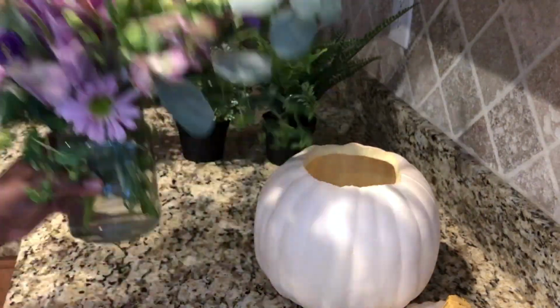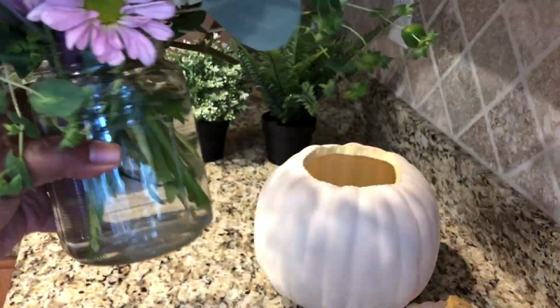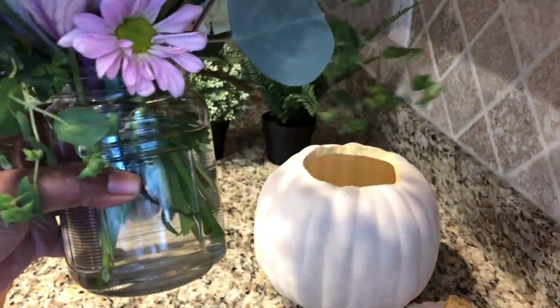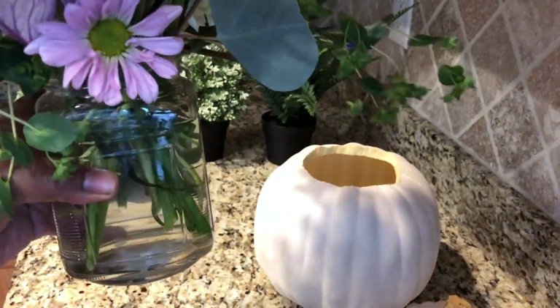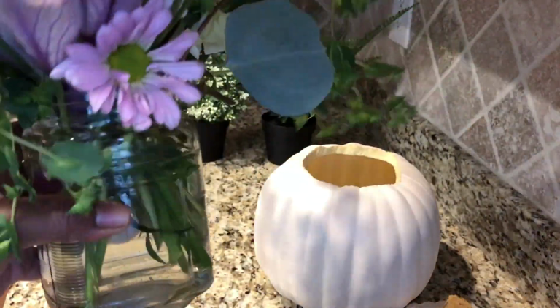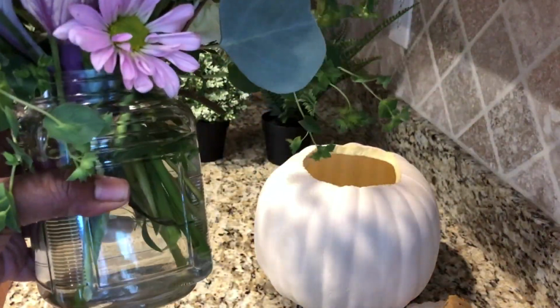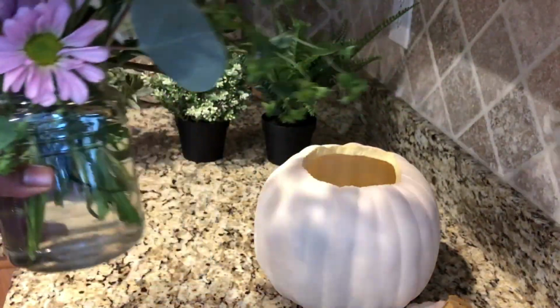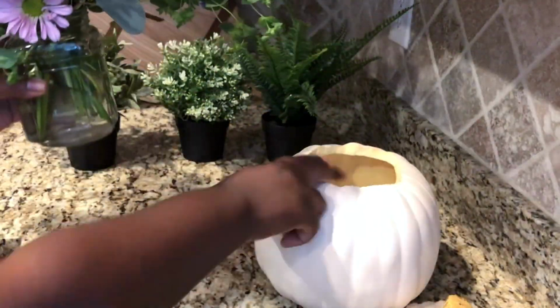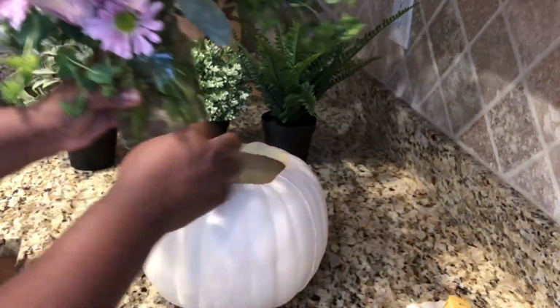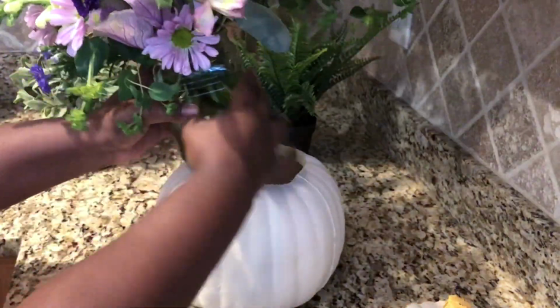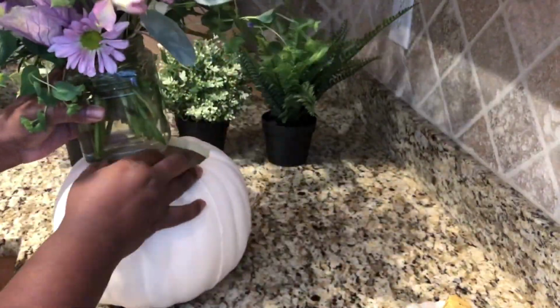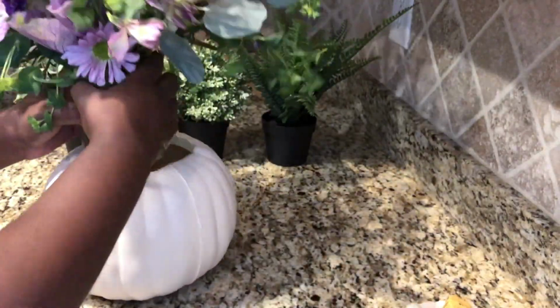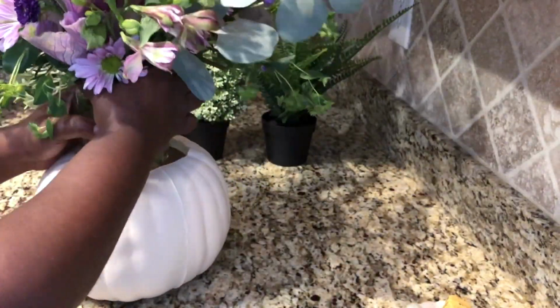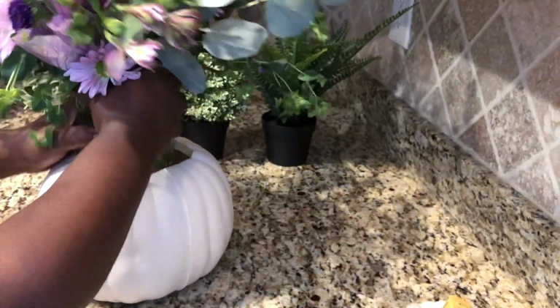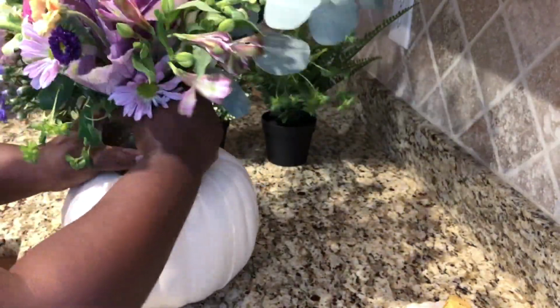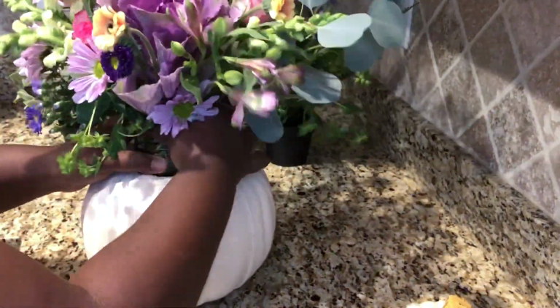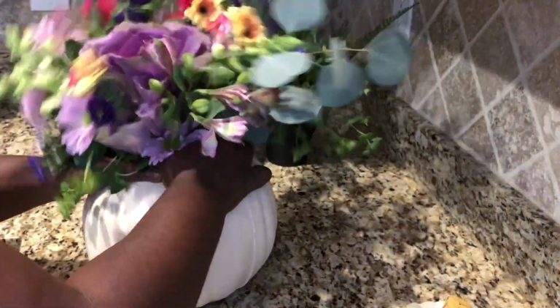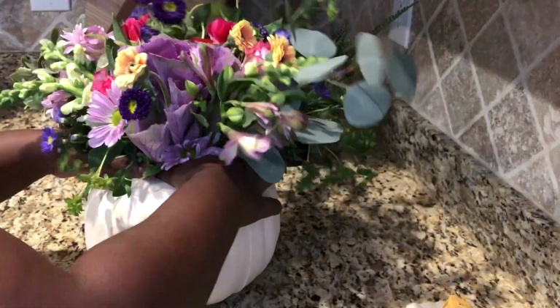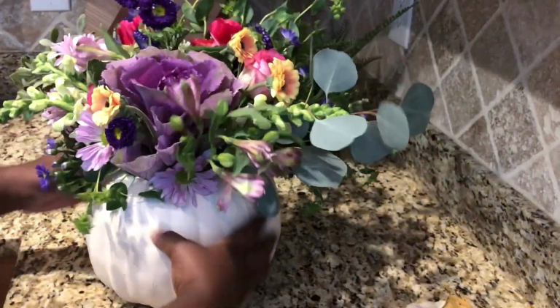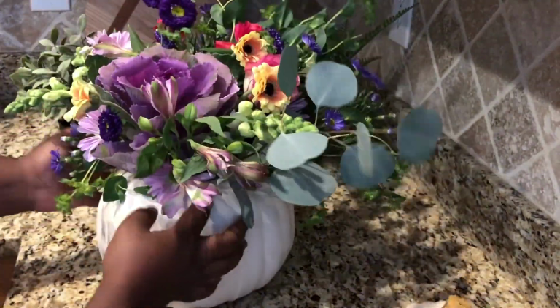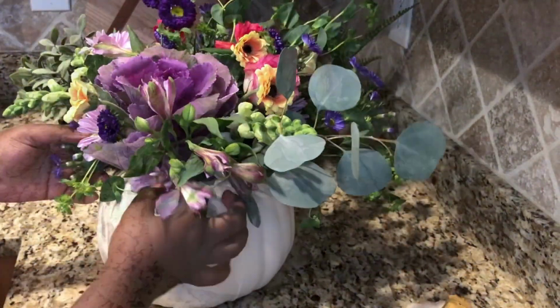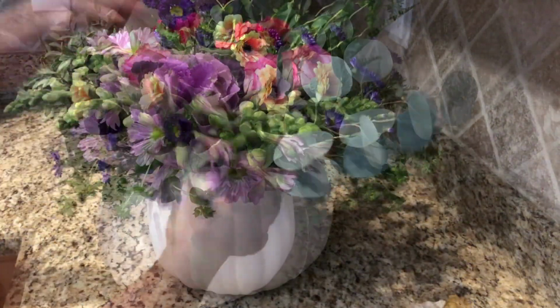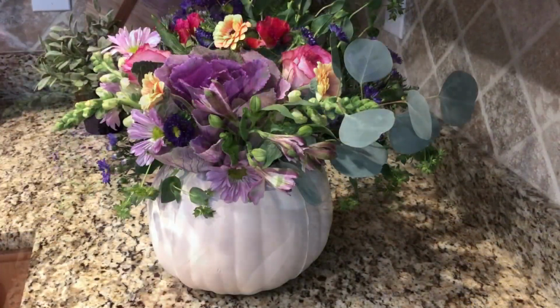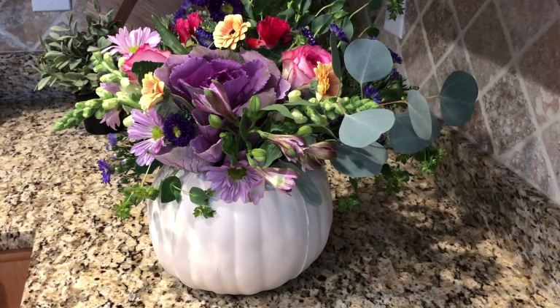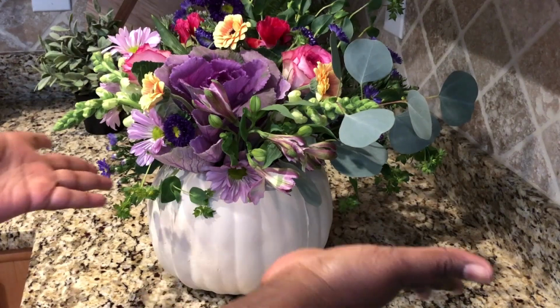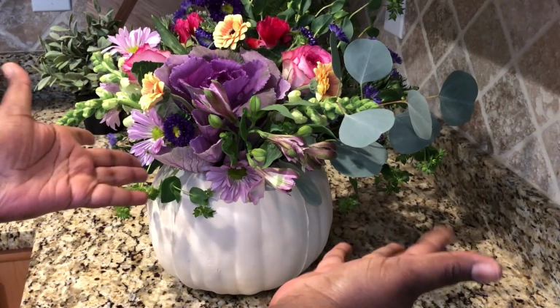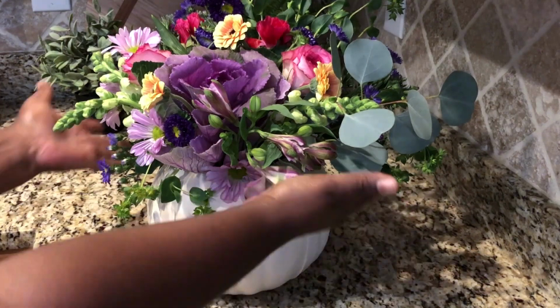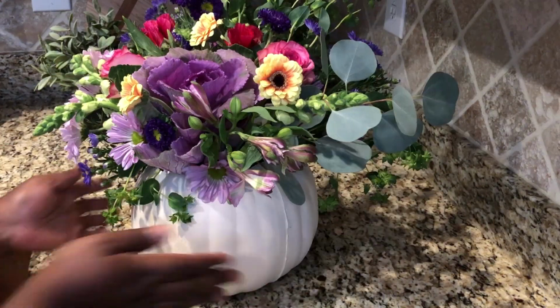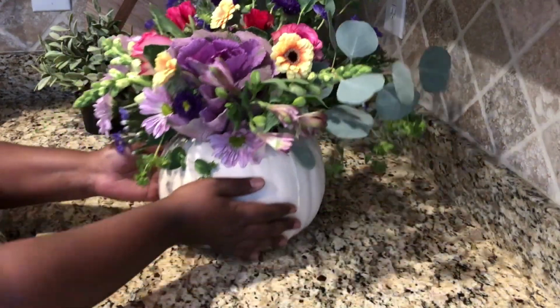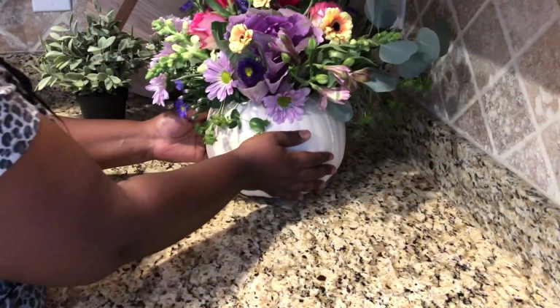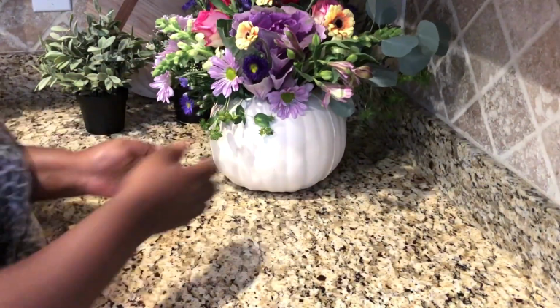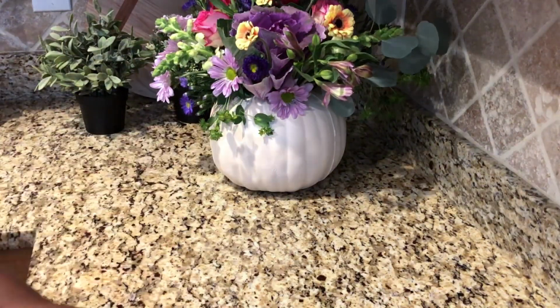Make sure it's in a vase or a glass that's going to fit in the pumpkin. I had to push mine down a little bit, but it went in just perfect. It looks just like a little vase.